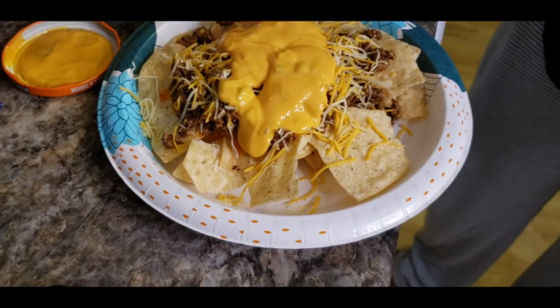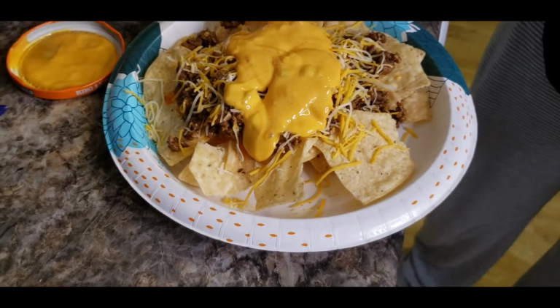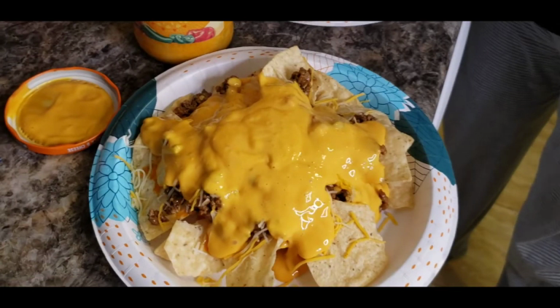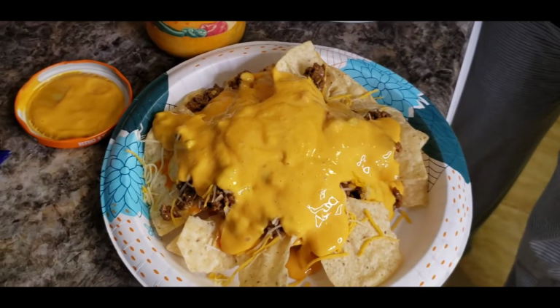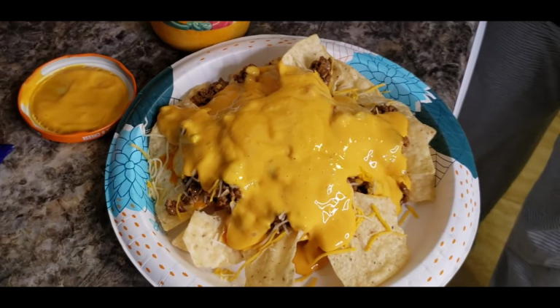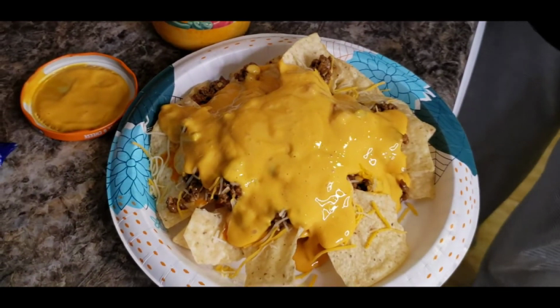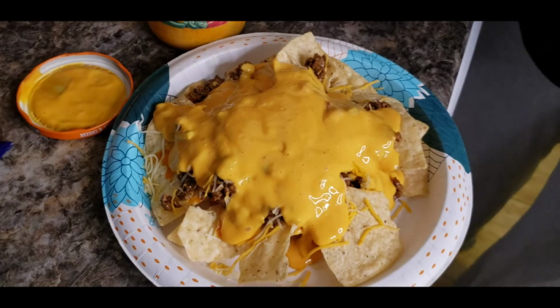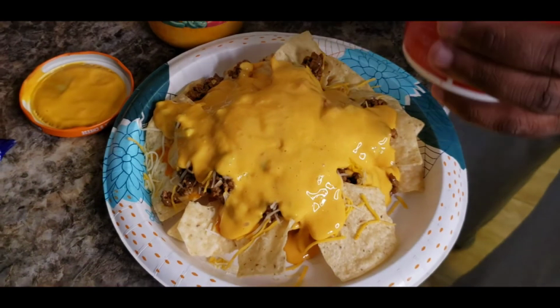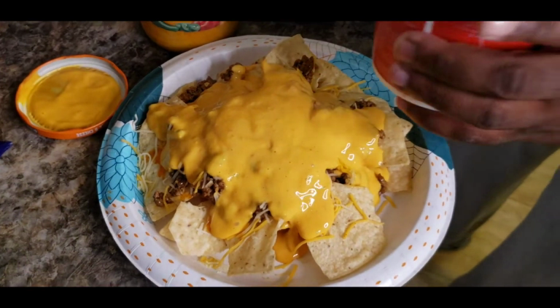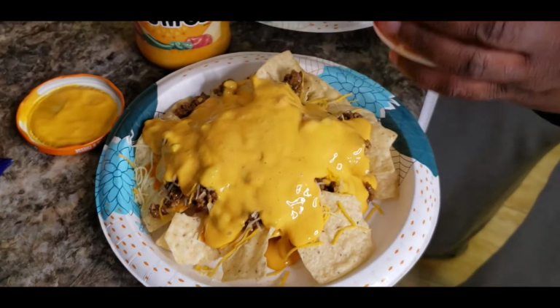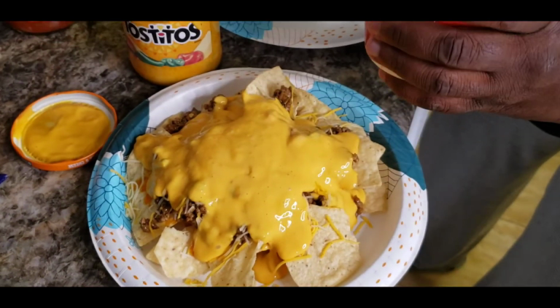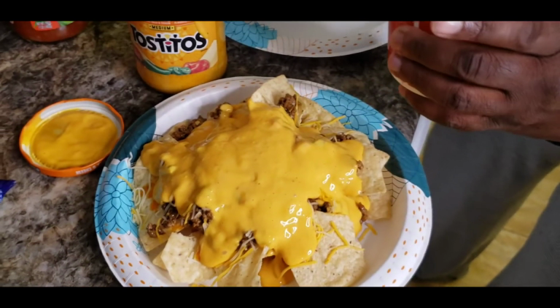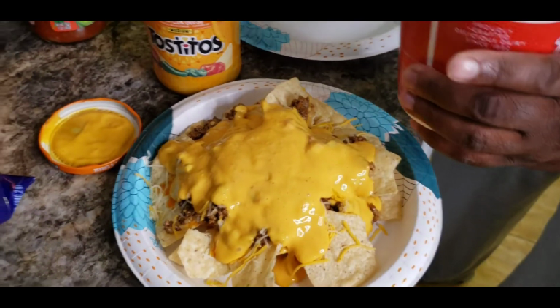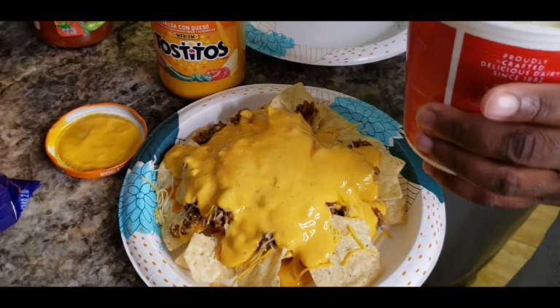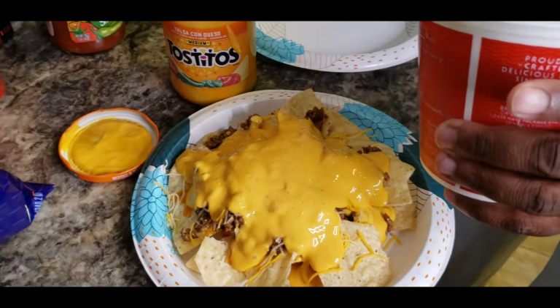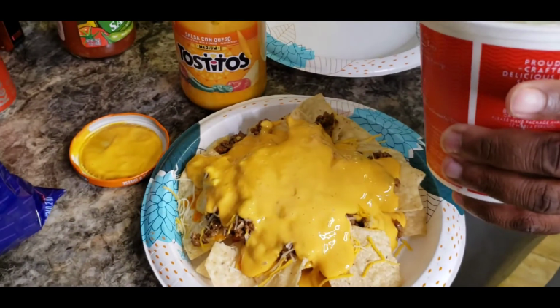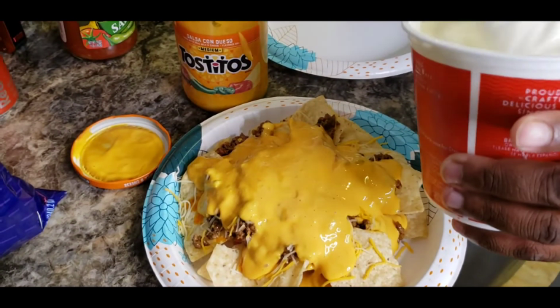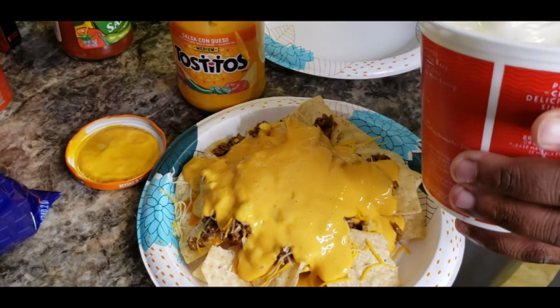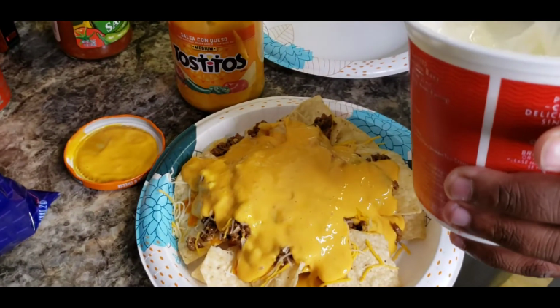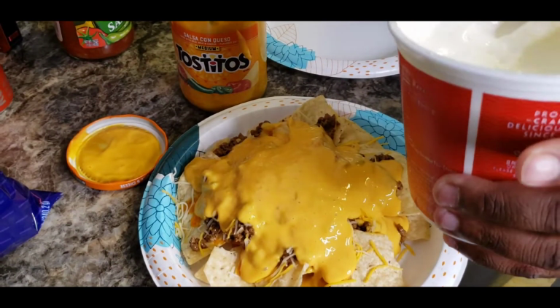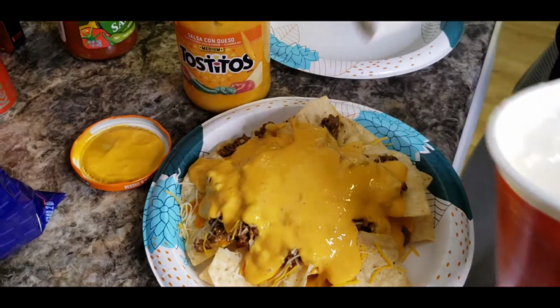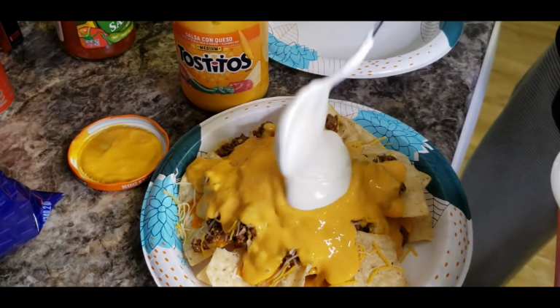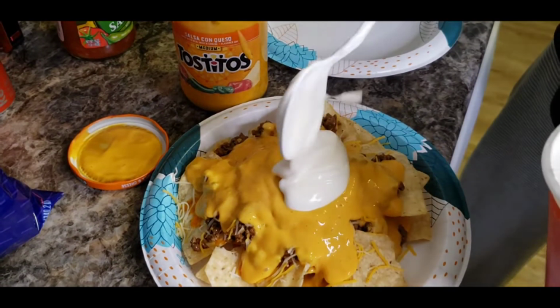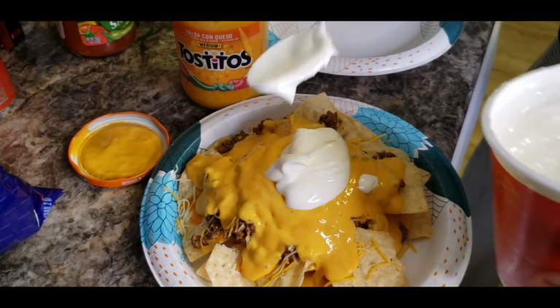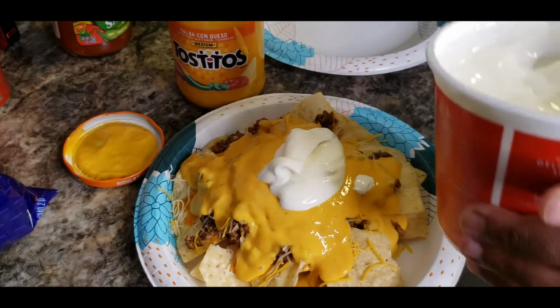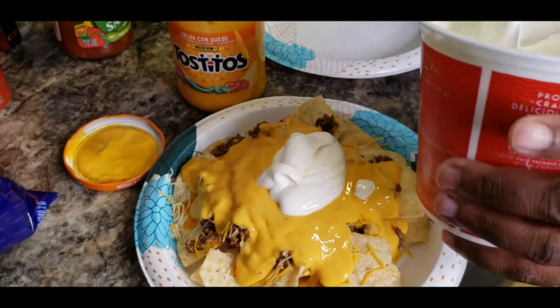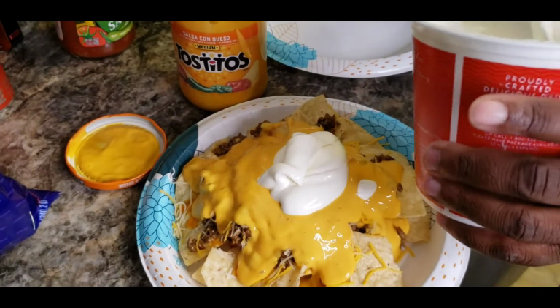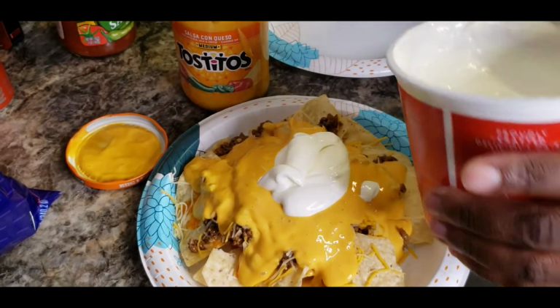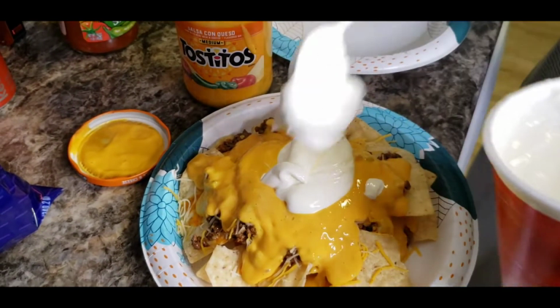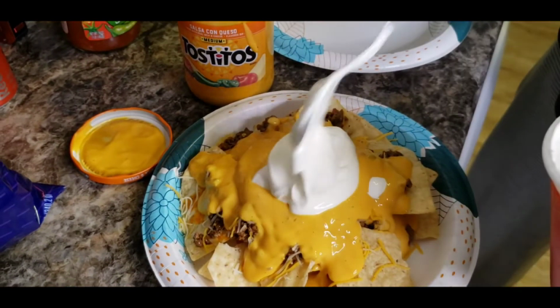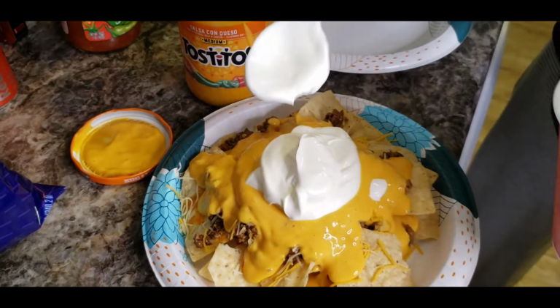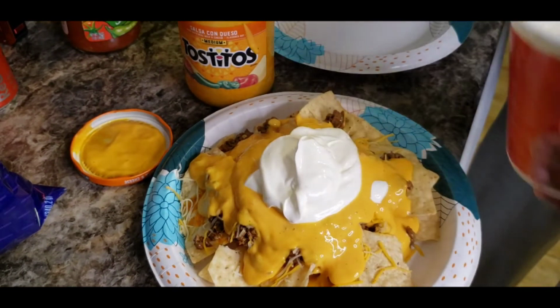Mix the sour cream - if you get sour cream you gotta mix it up really good because it'll be all nice and stiff. And voila!